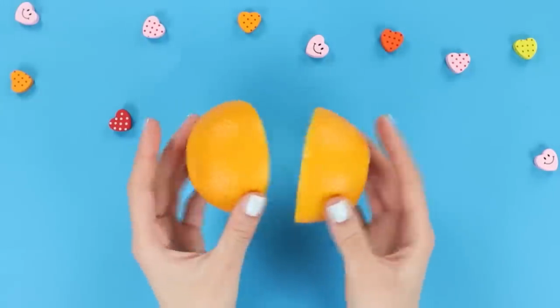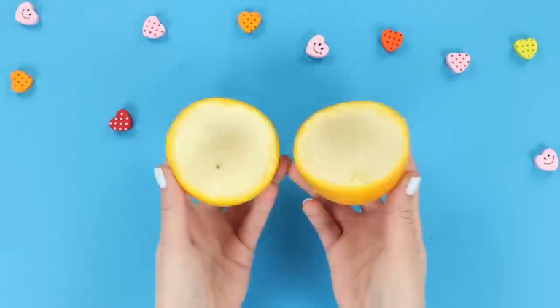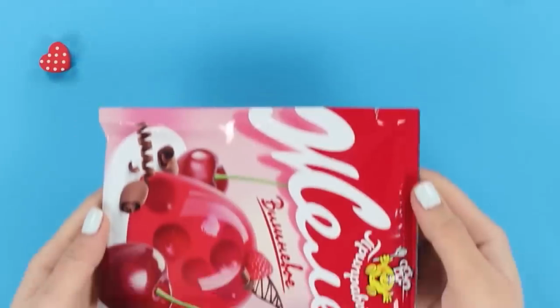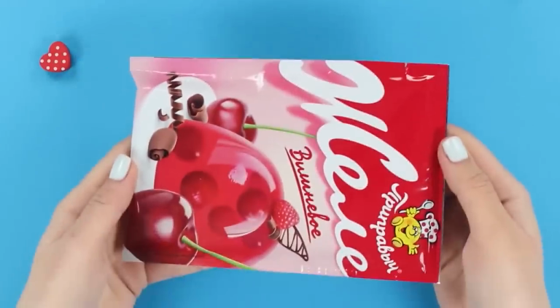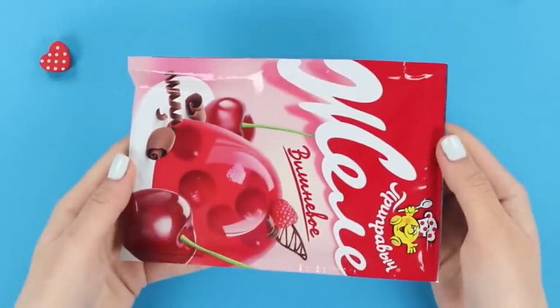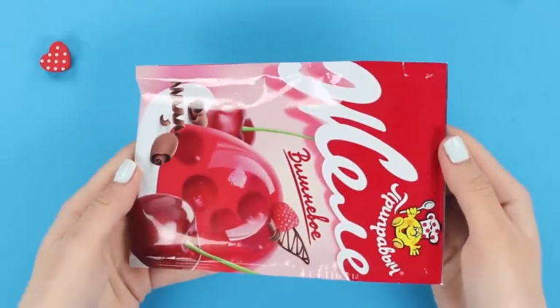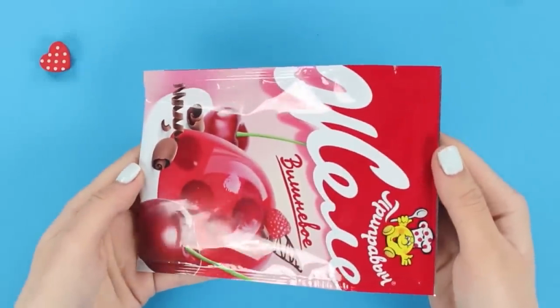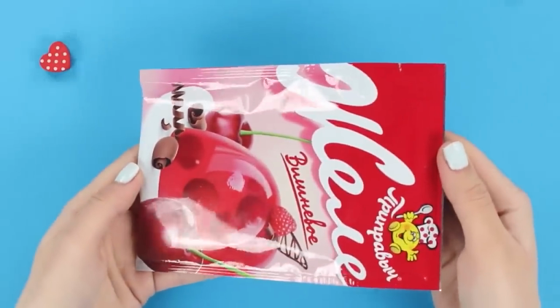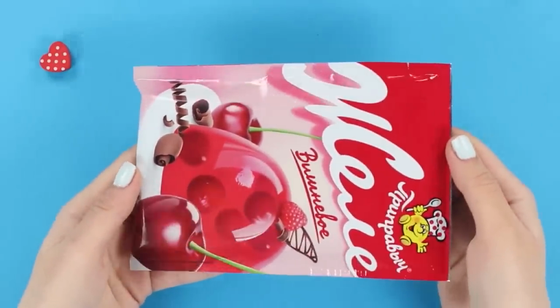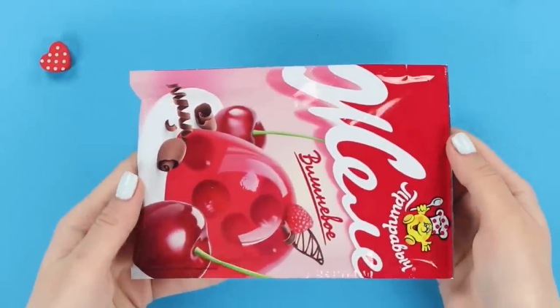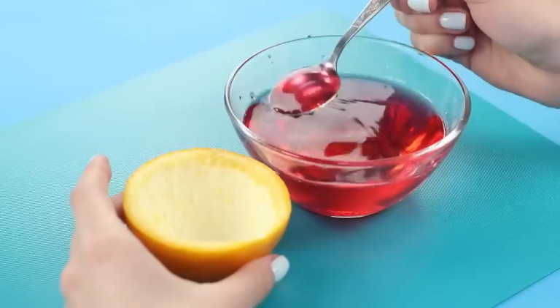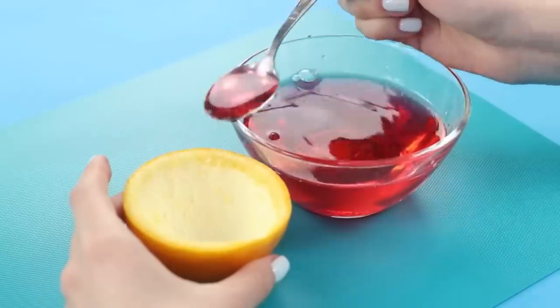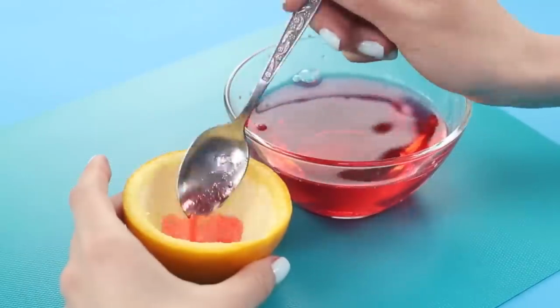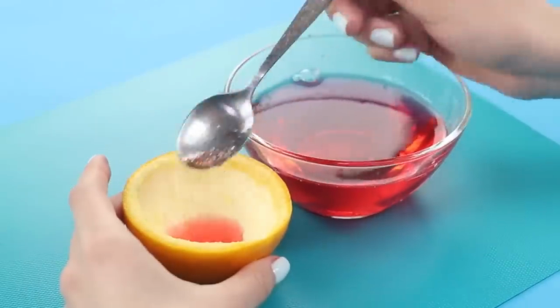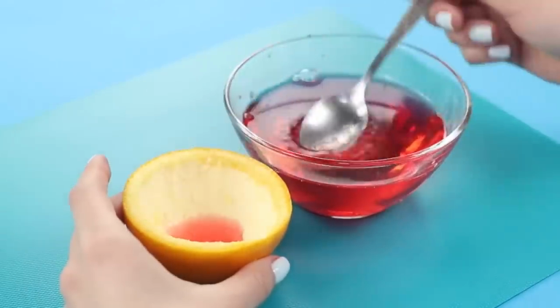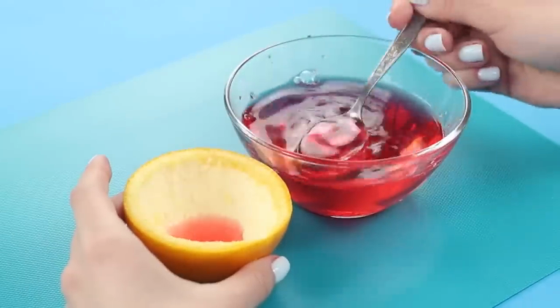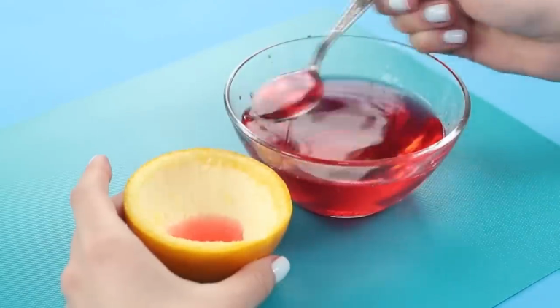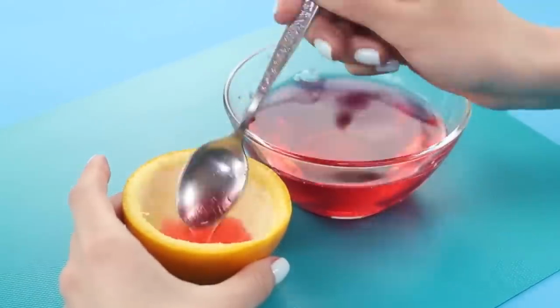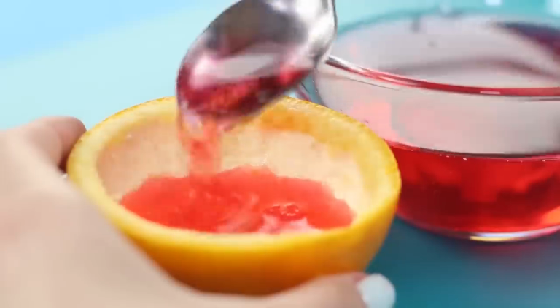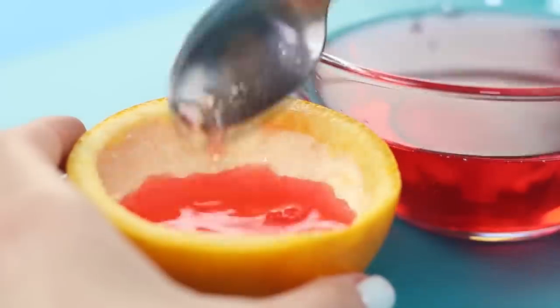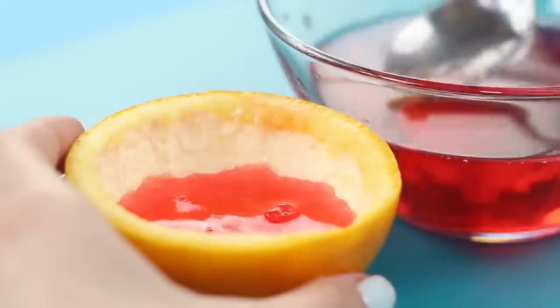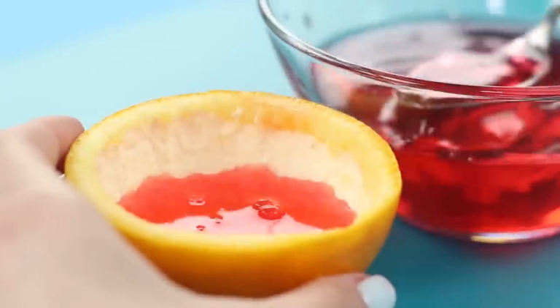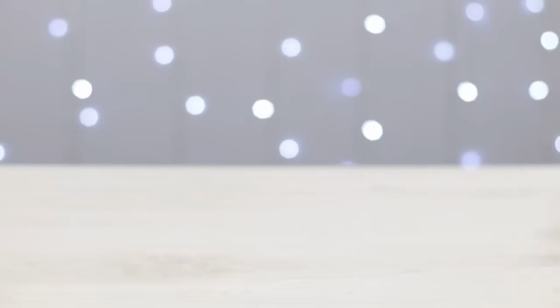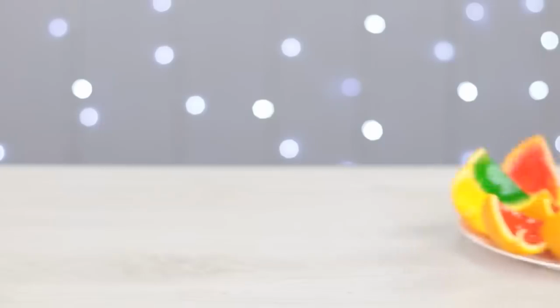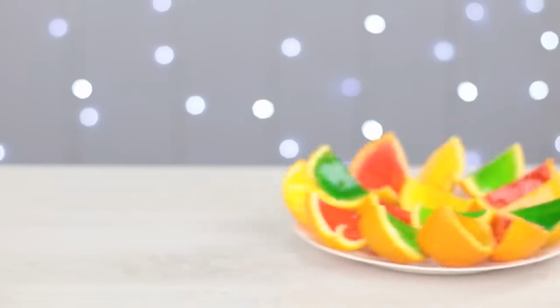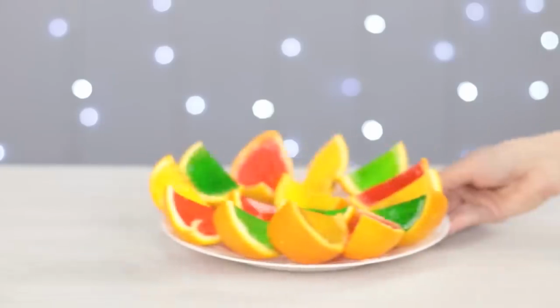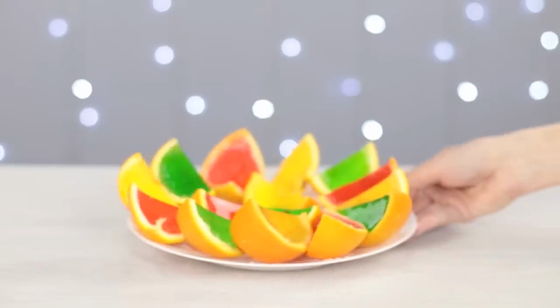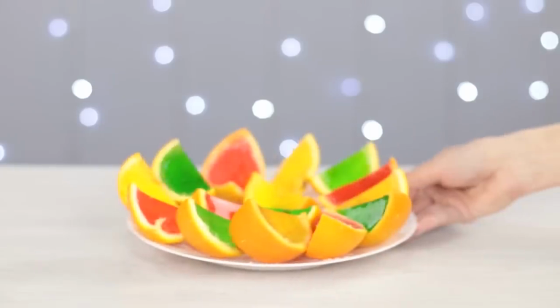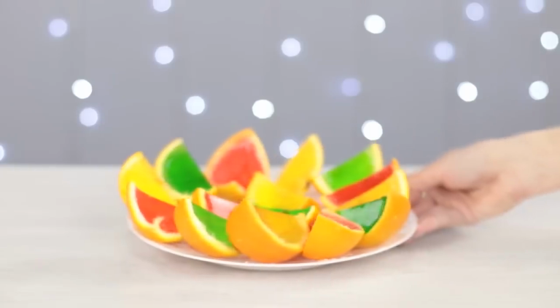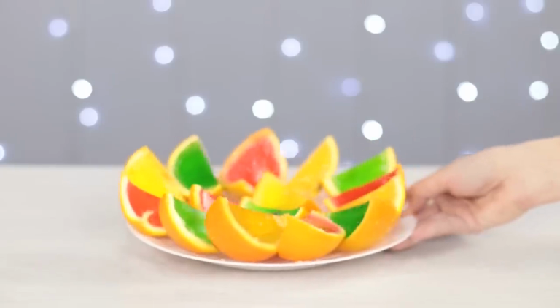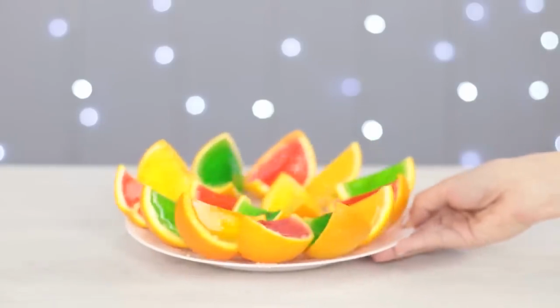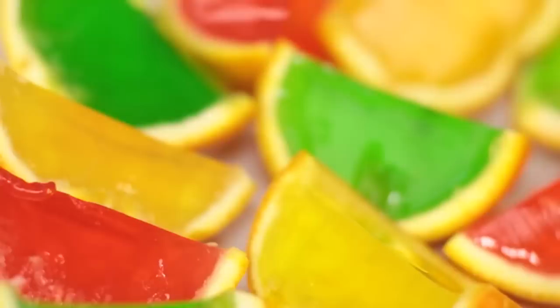Prepare the jelly following the instructions on the packaging. Carefully fill each half of the orange with the jelly. Let it cool down and cut it into slices.